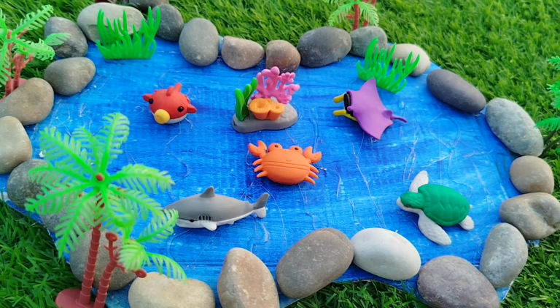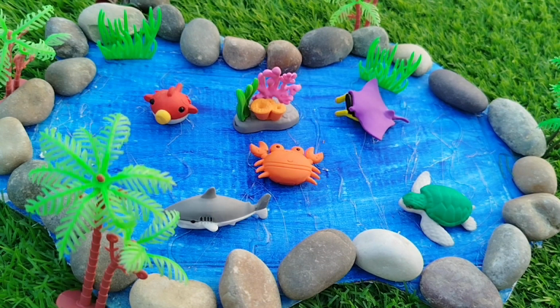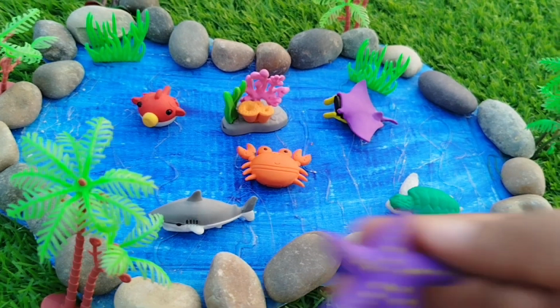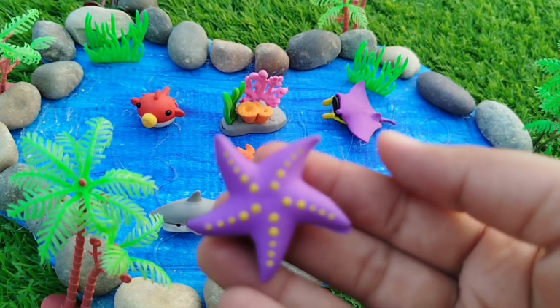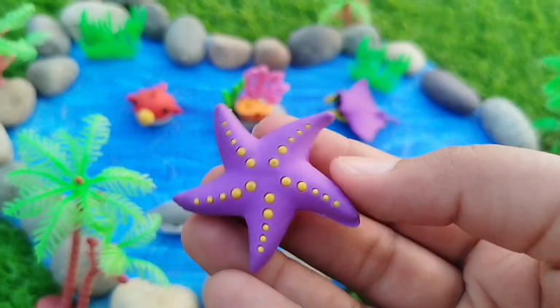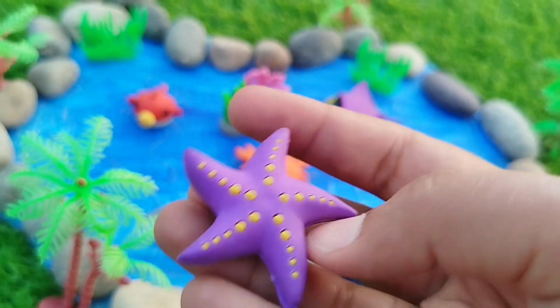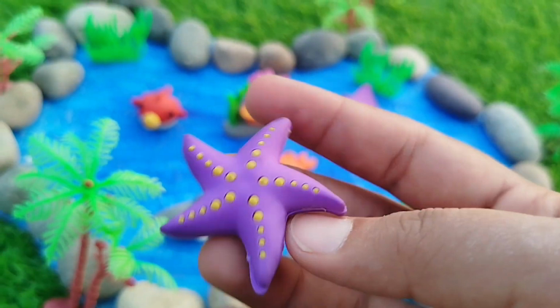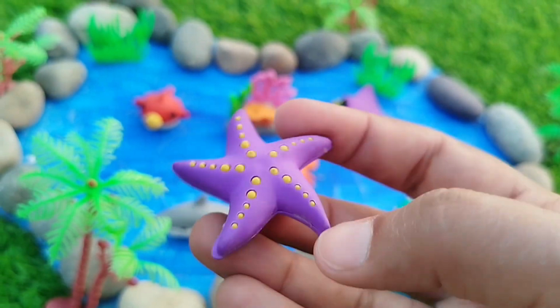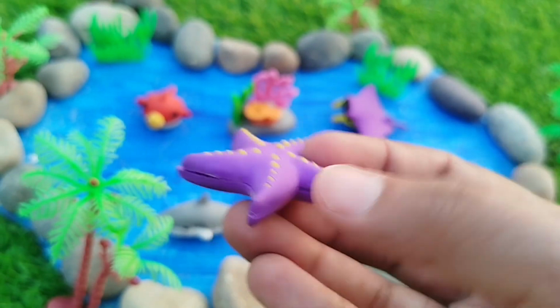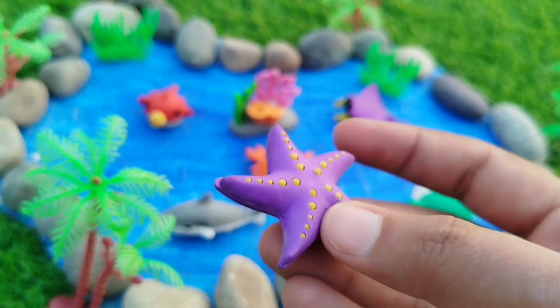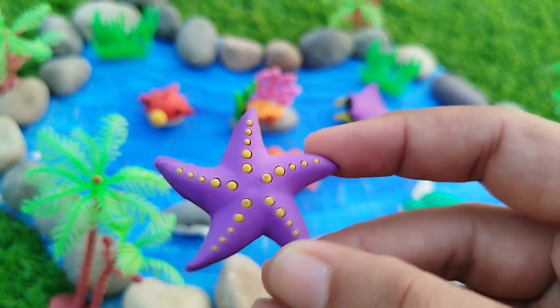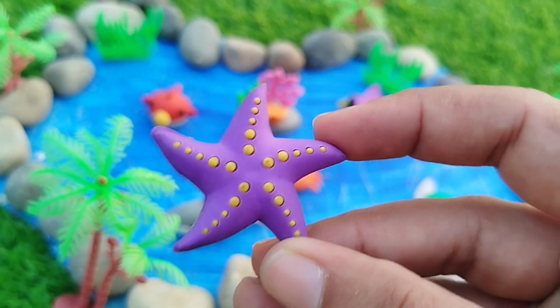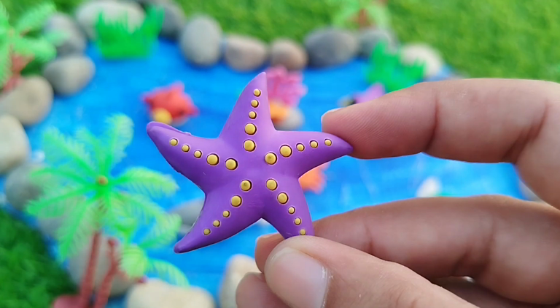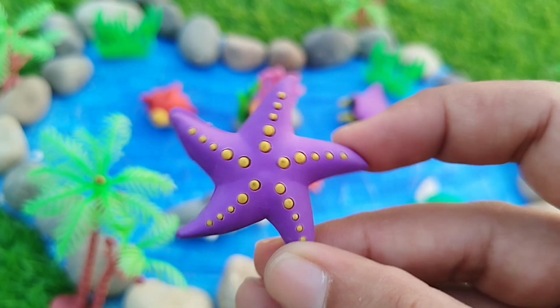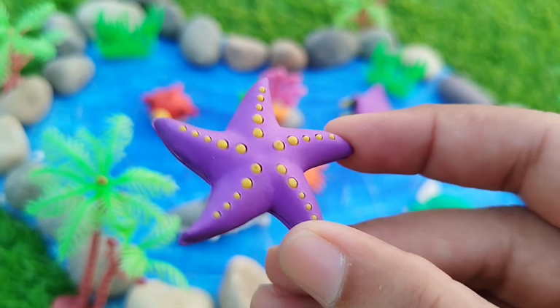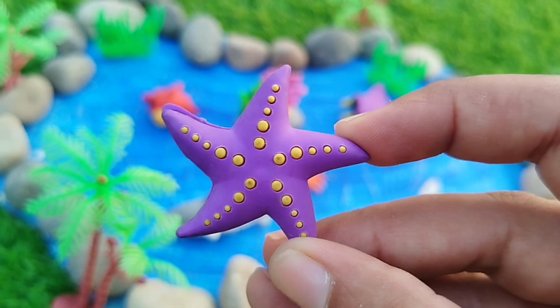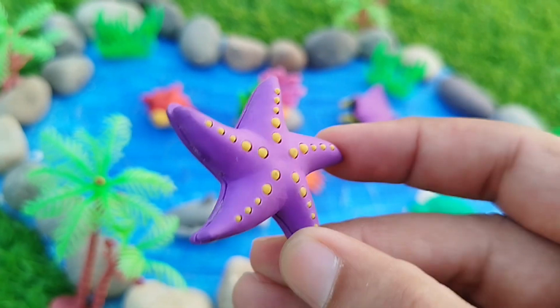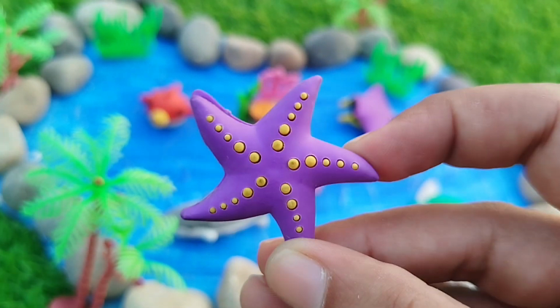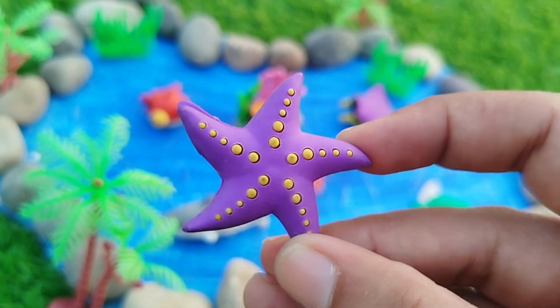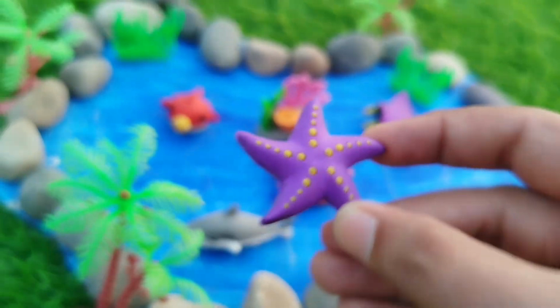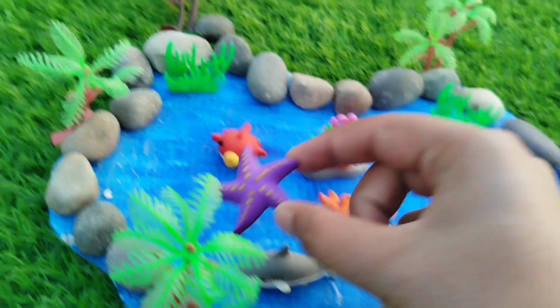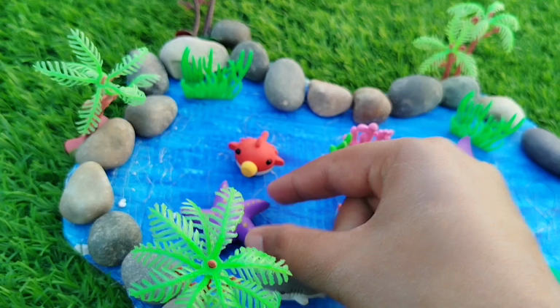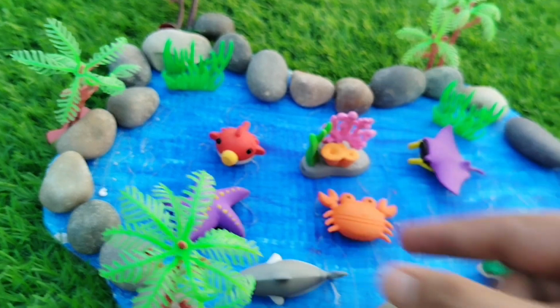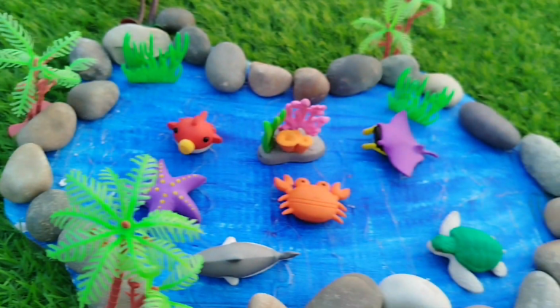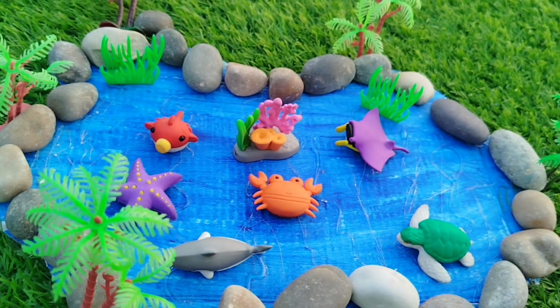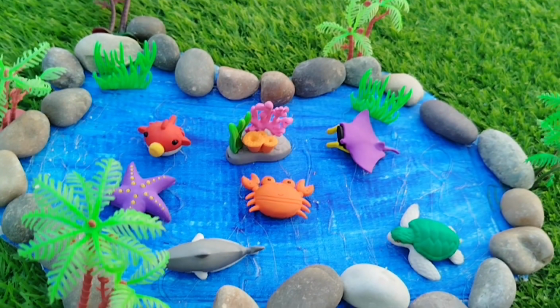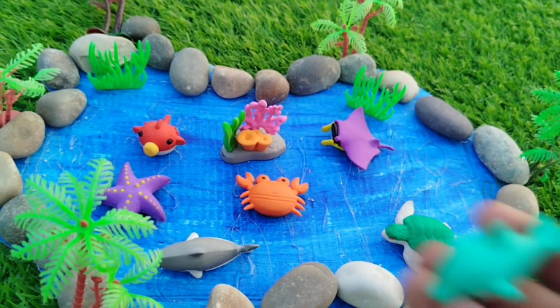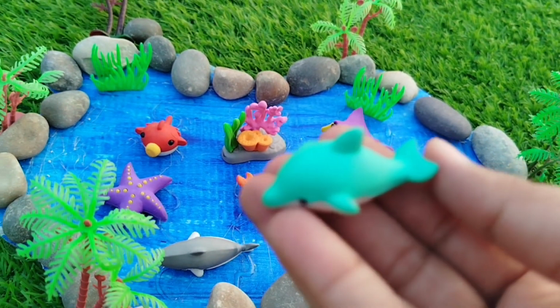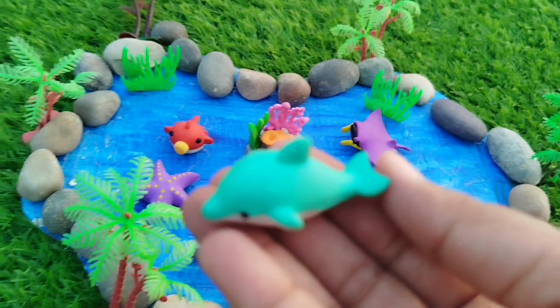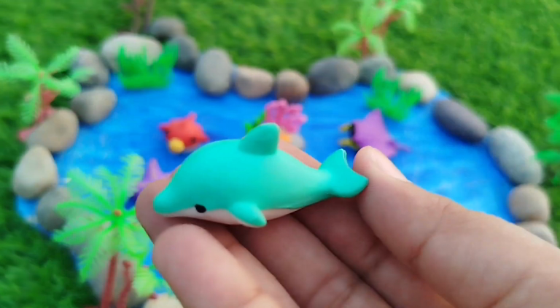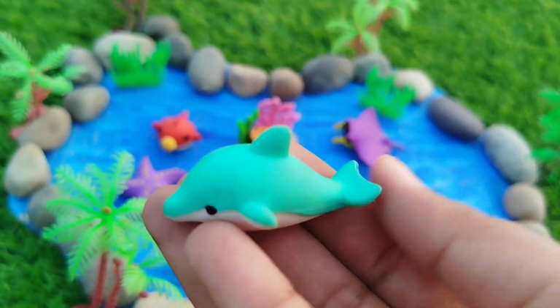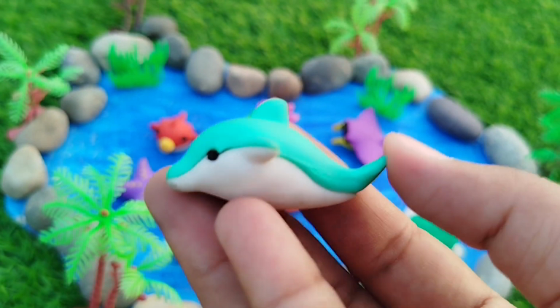The next sea animal is a Starfish. This is a Starfish. A Starfish.